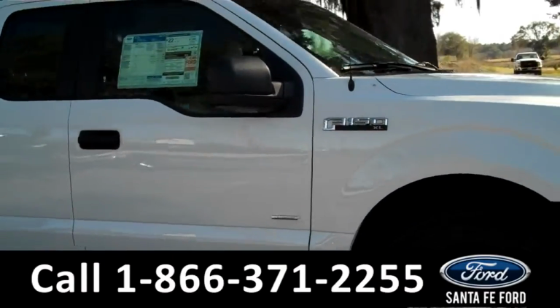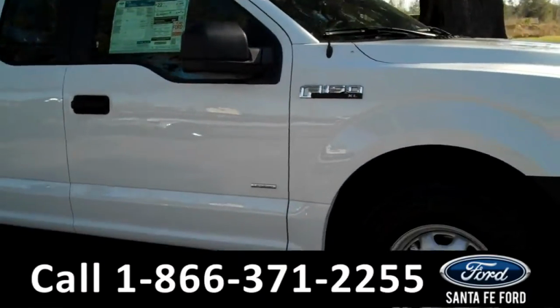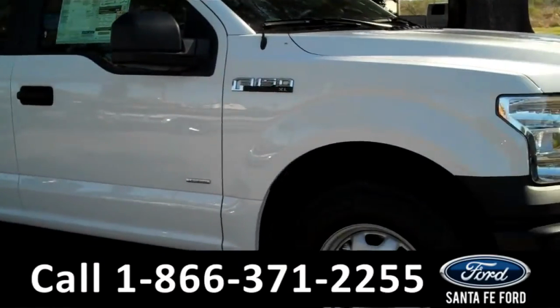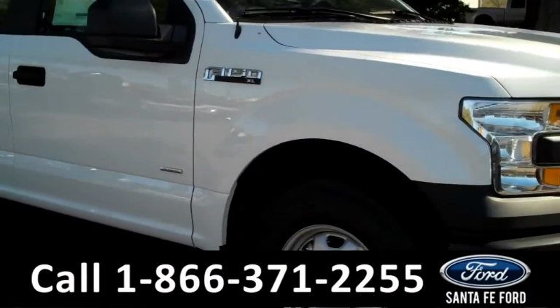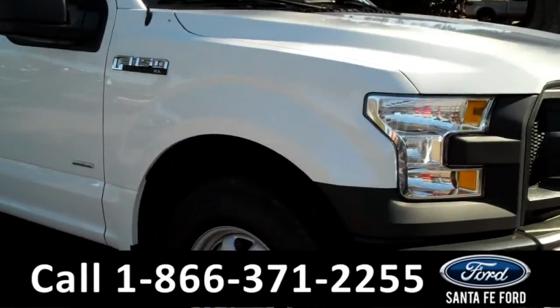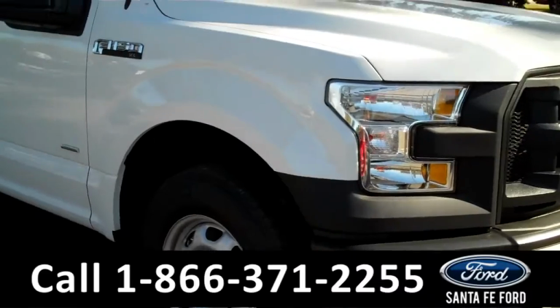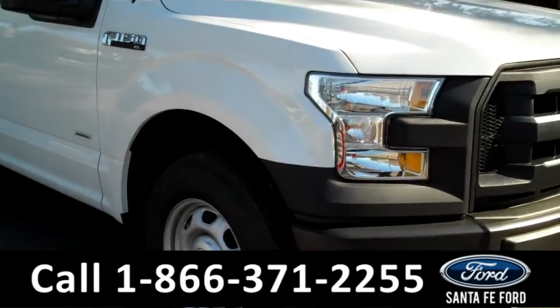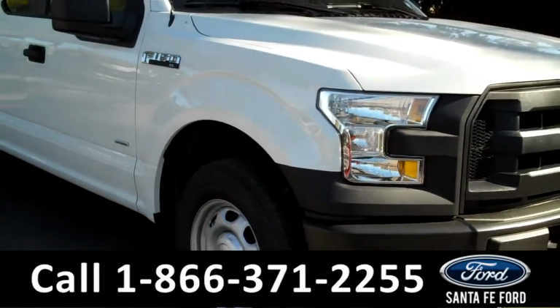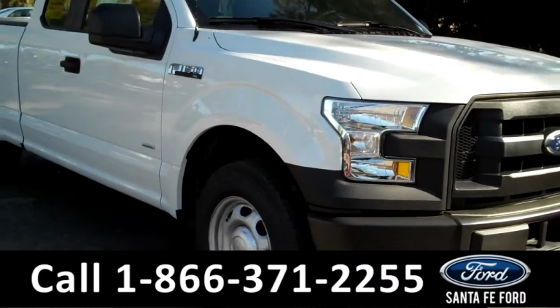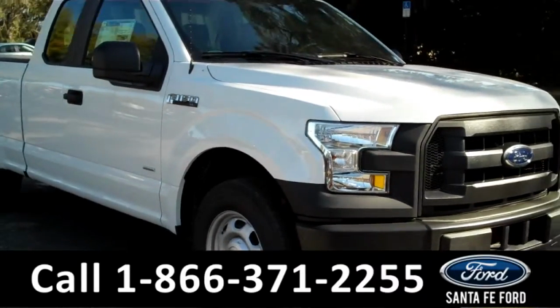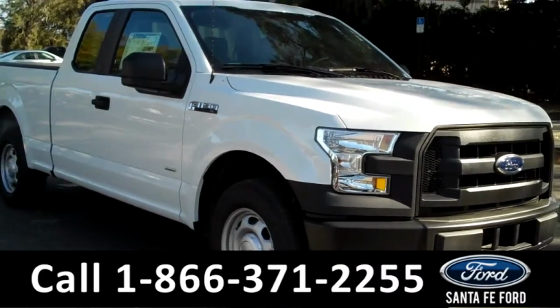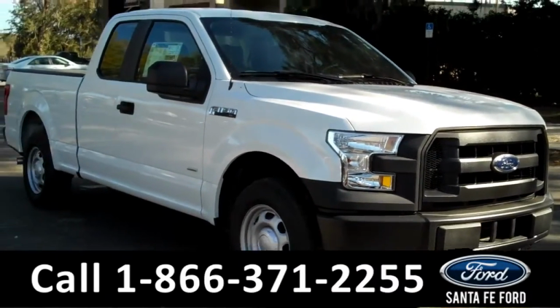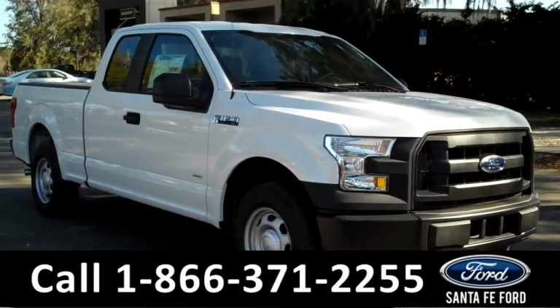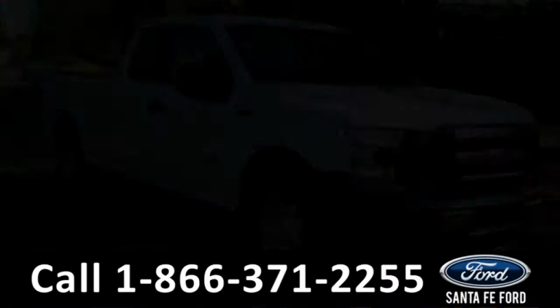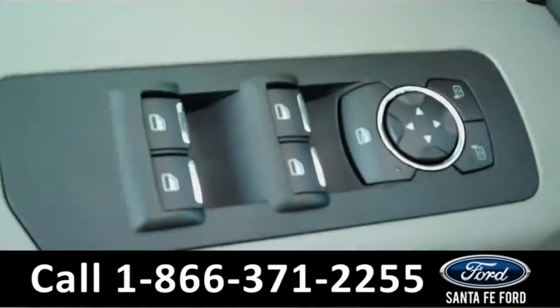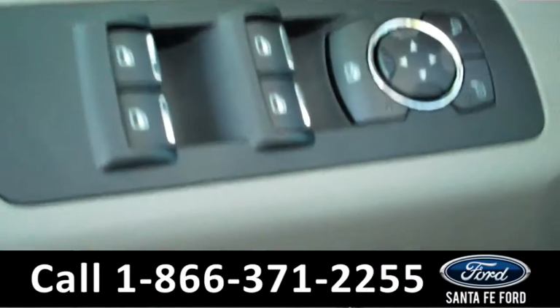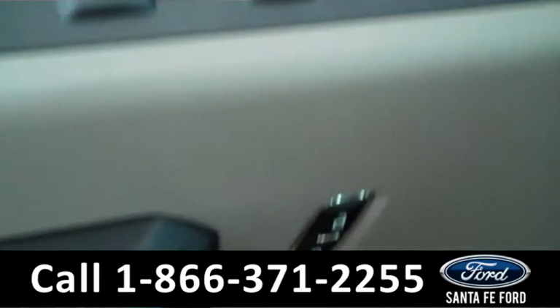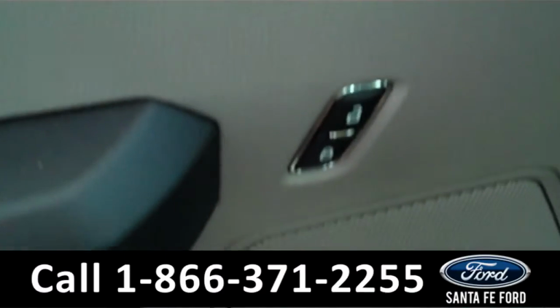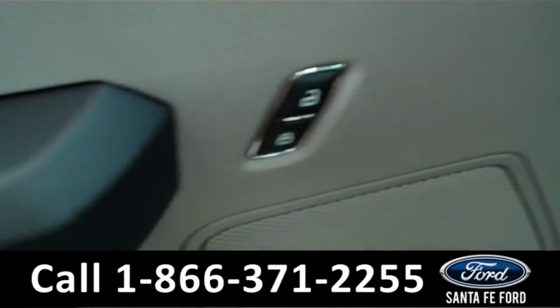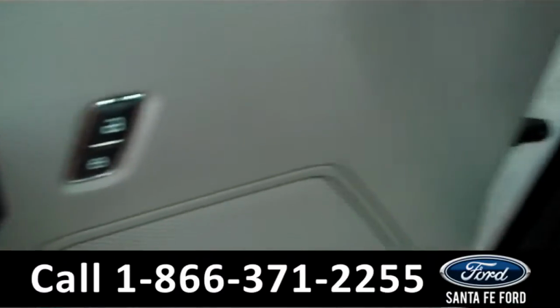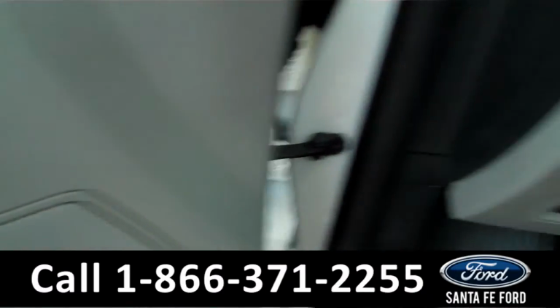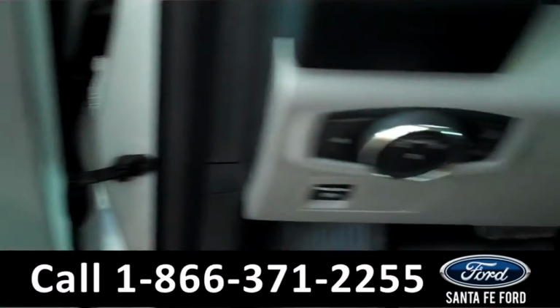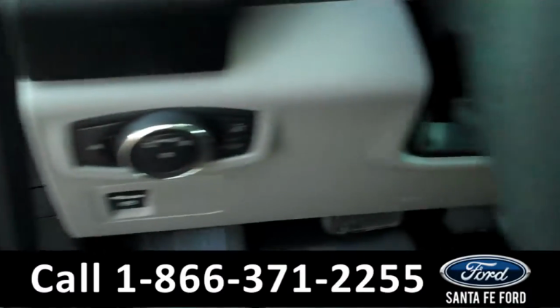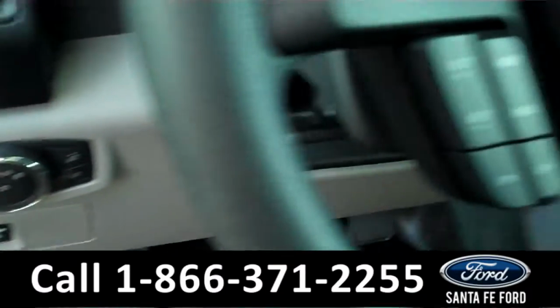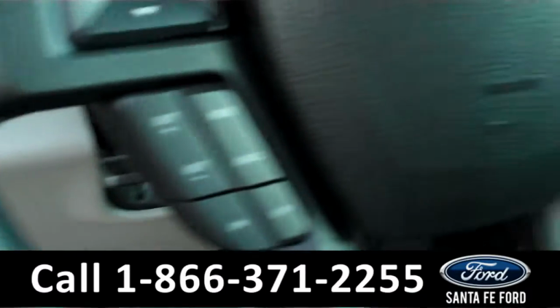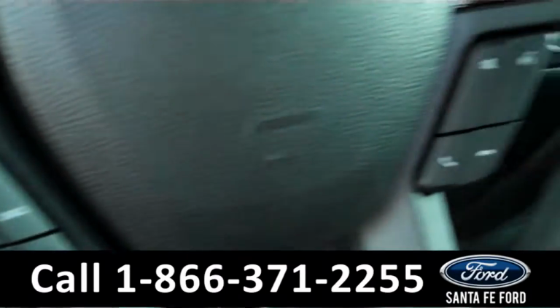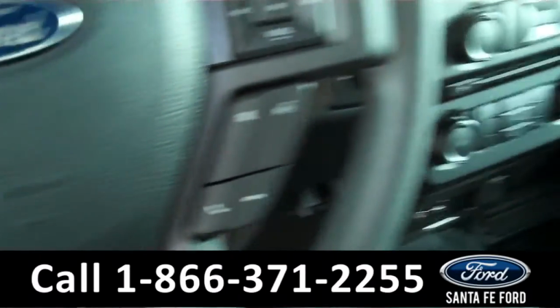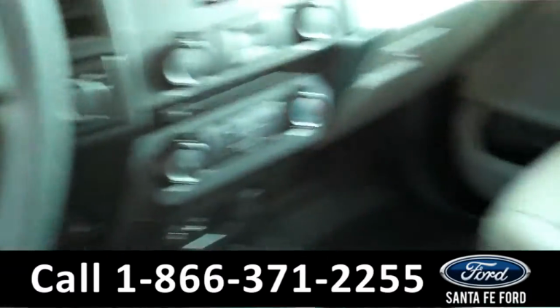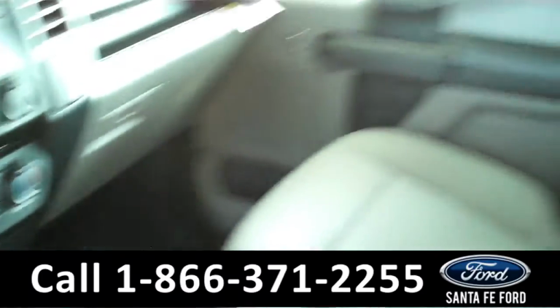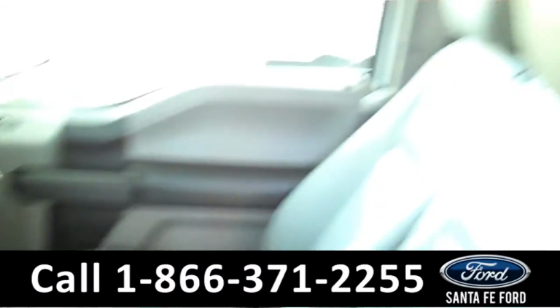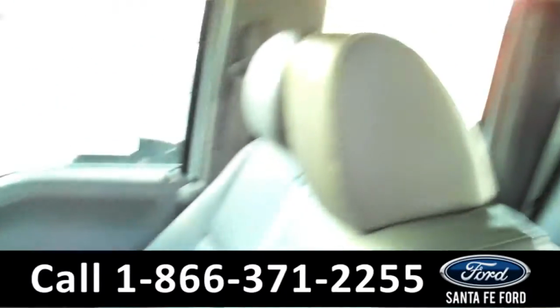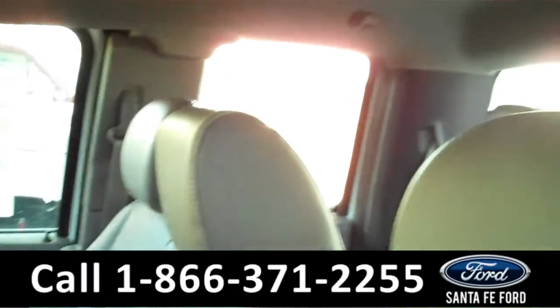Now, let's take a look at the inside. Inside, there are powered windows, locks, and mirrors. Here on the steering wheel, there's cruise control and Bluetooth. And the seats inside are made of vinyl.